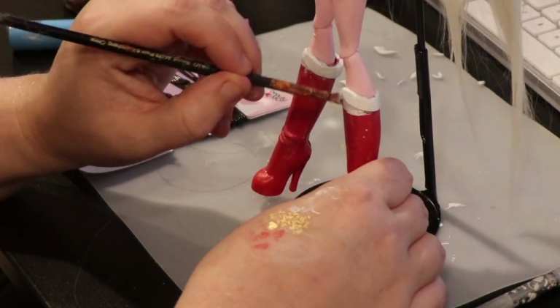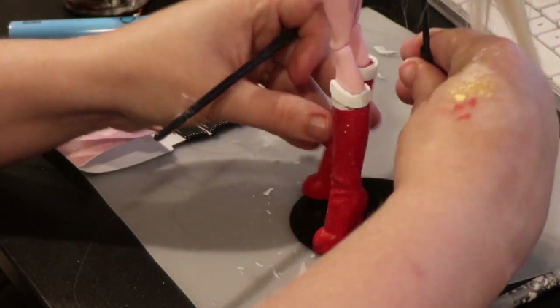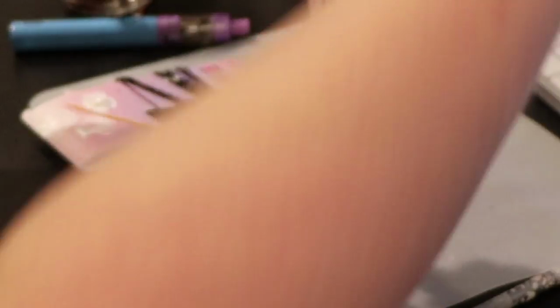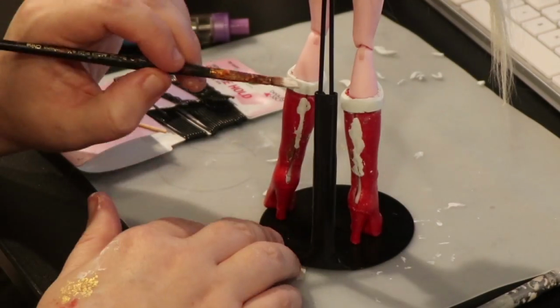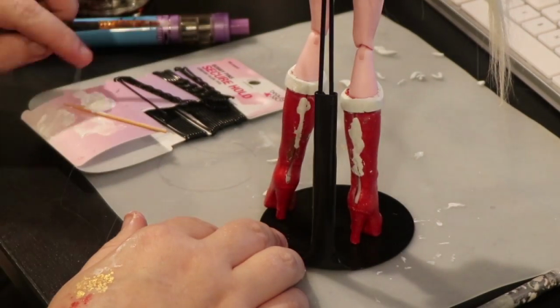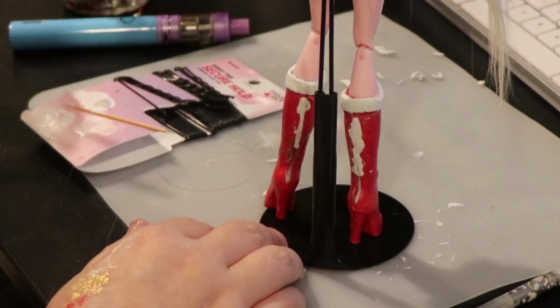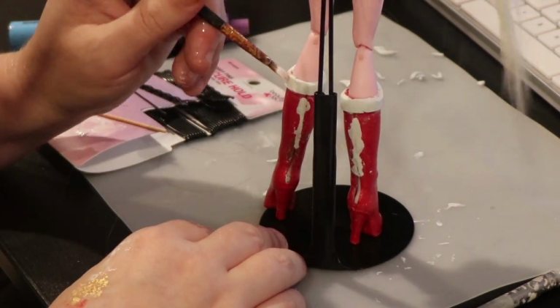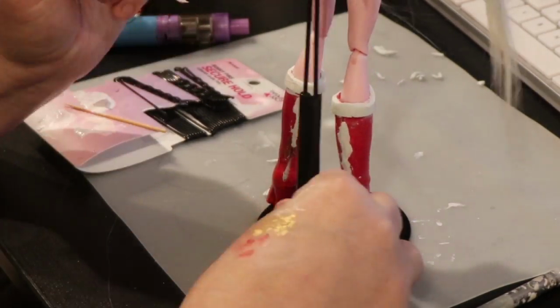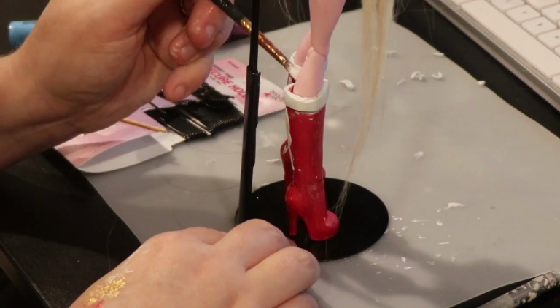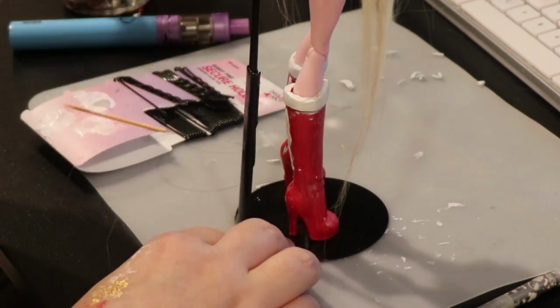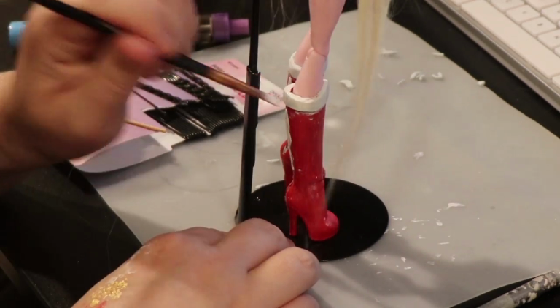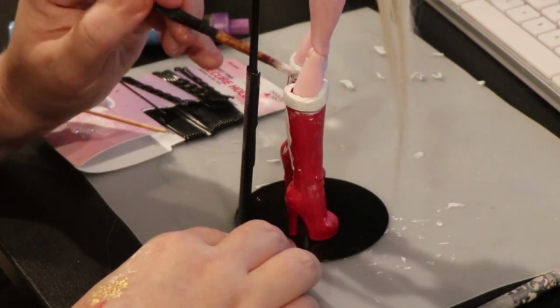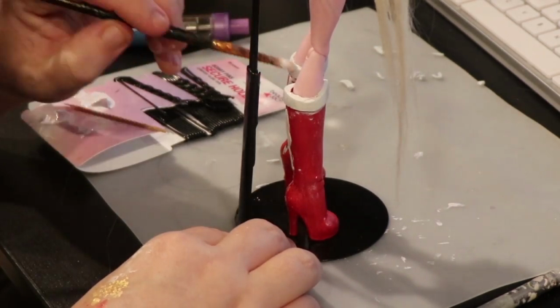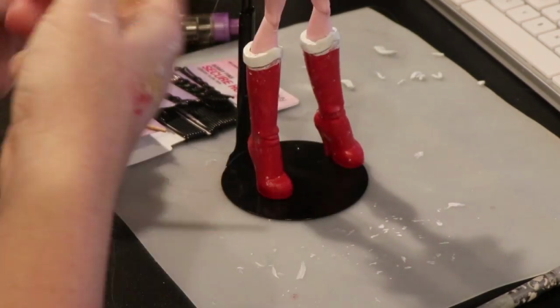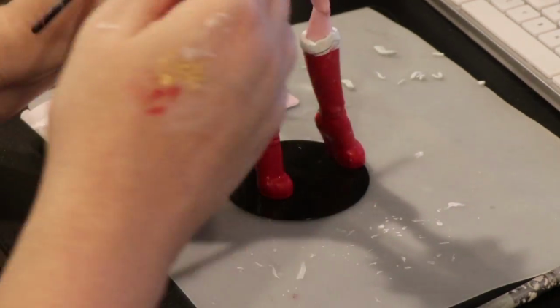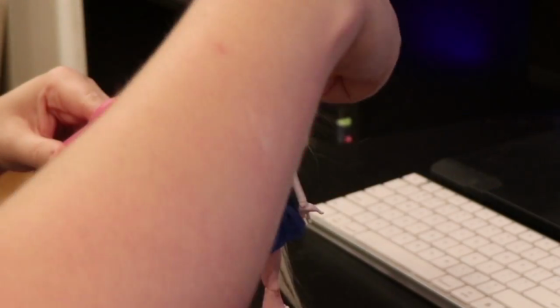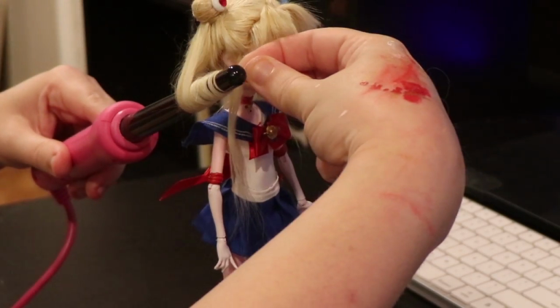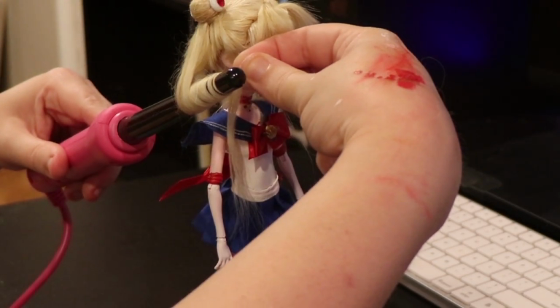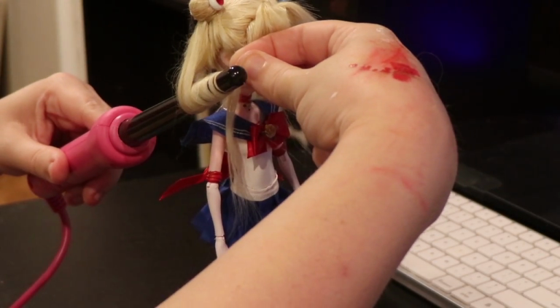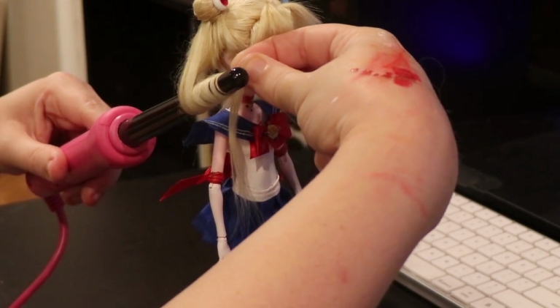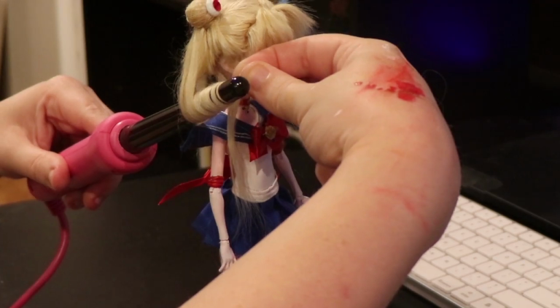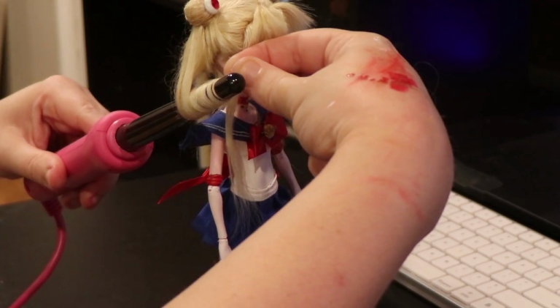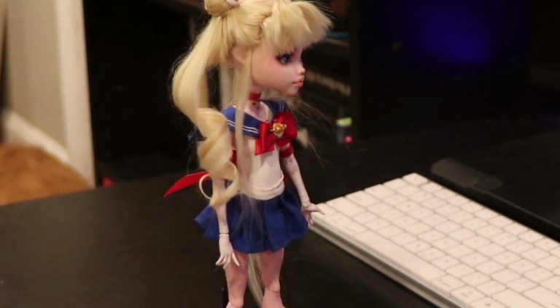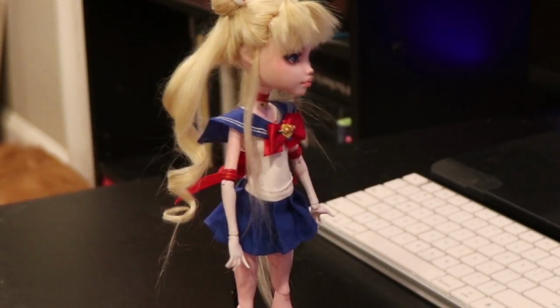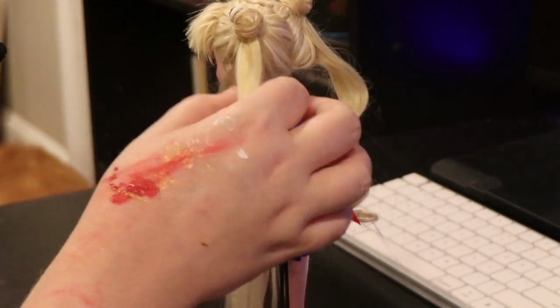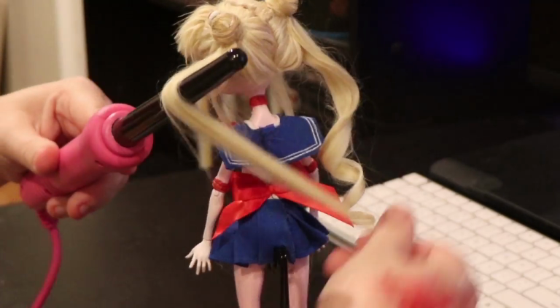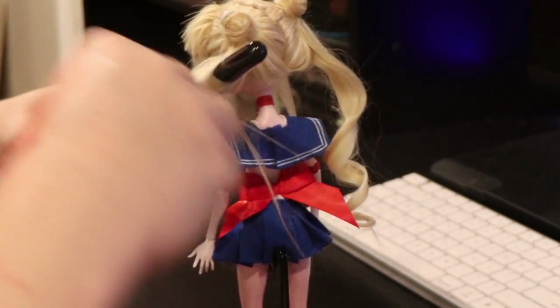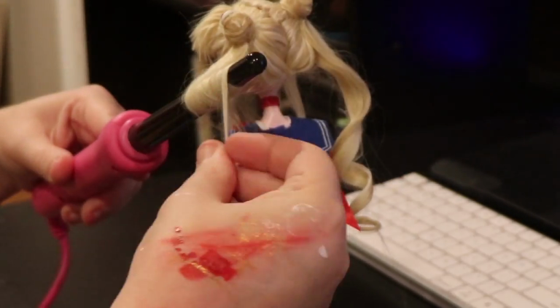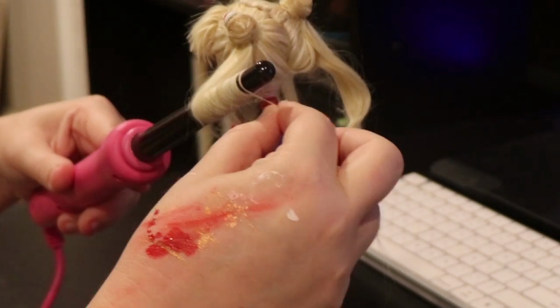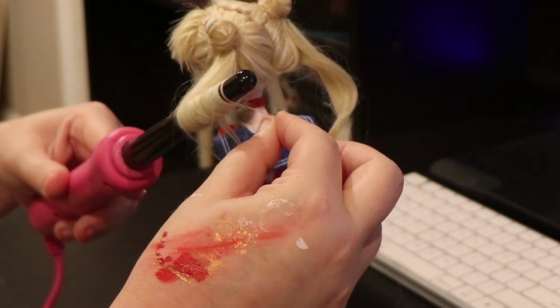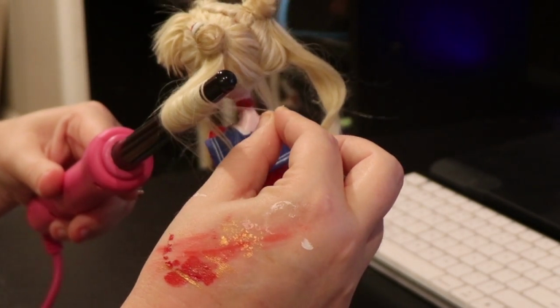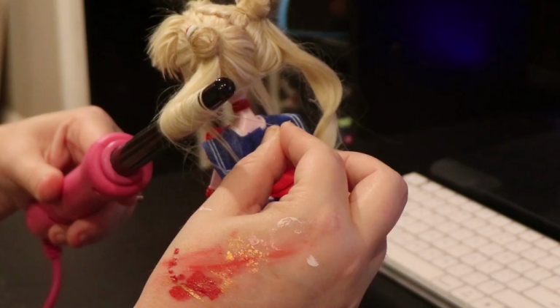Then I basically just paint everything else that needs to be painted. After I put it all together, I curl her hair. The curls will eventually loosen into a nice light wave, but at the moment I really like the tight, cute little doll curl she's got going.